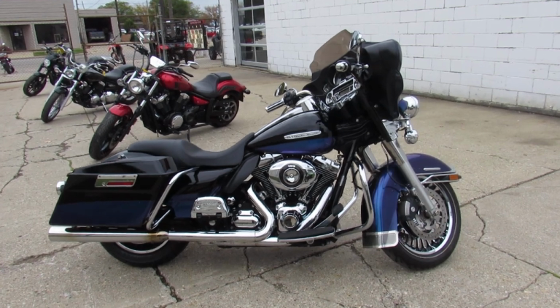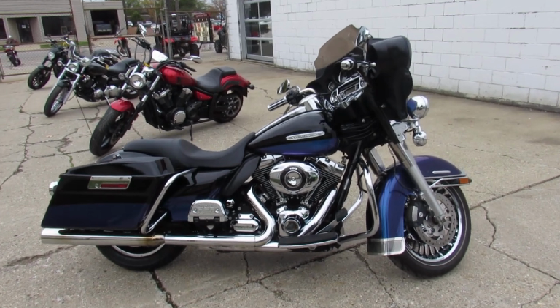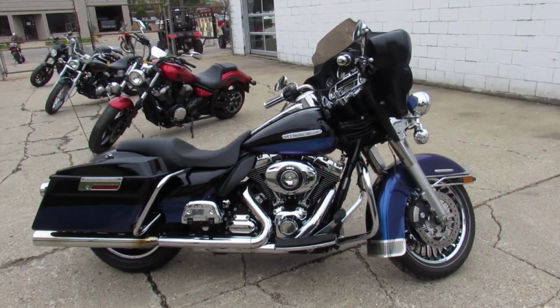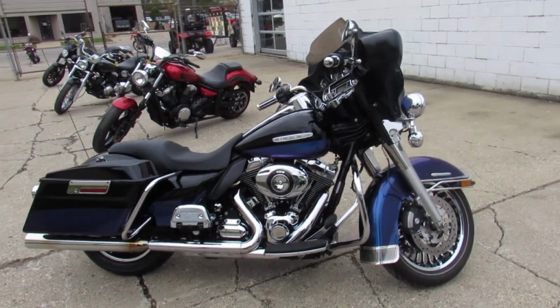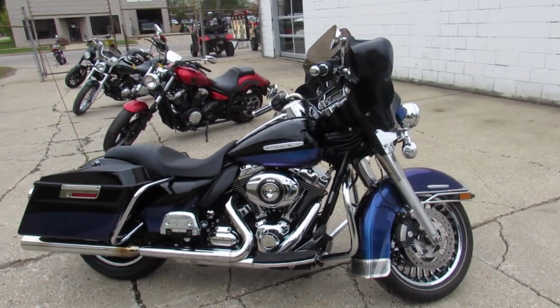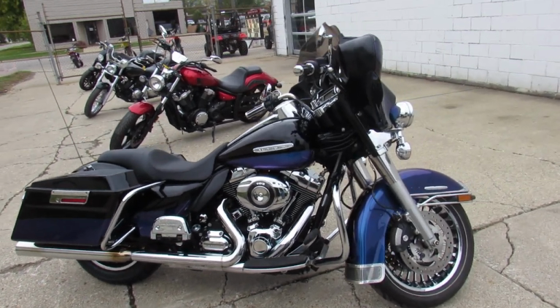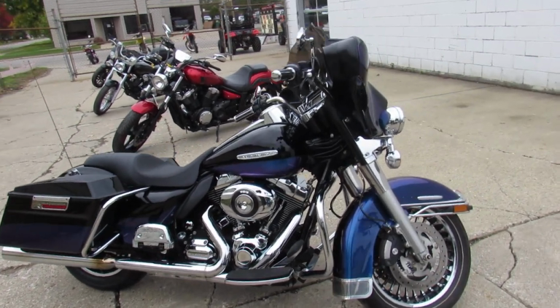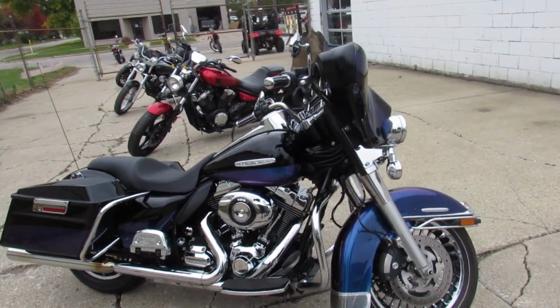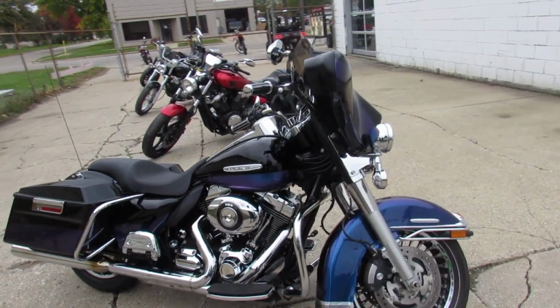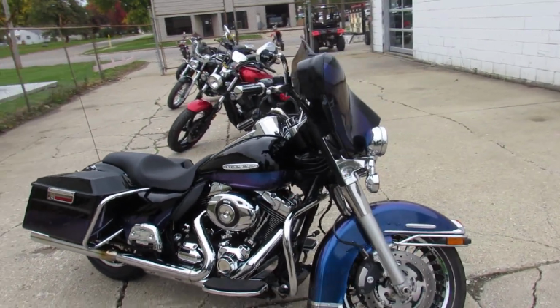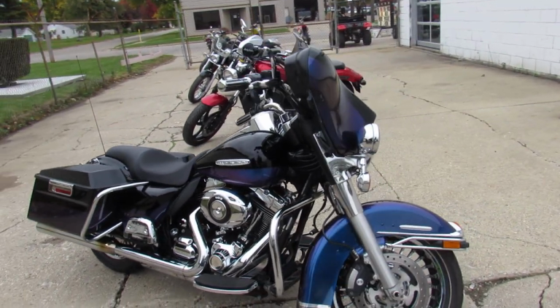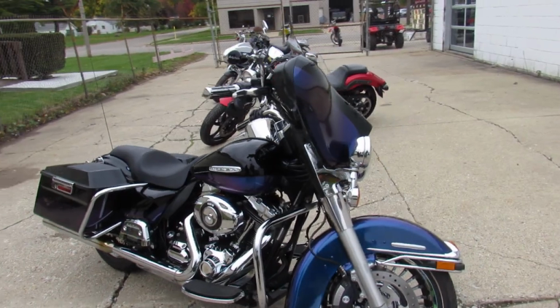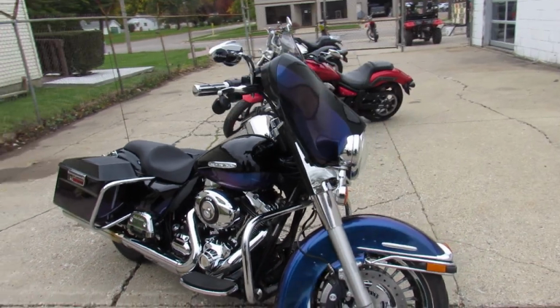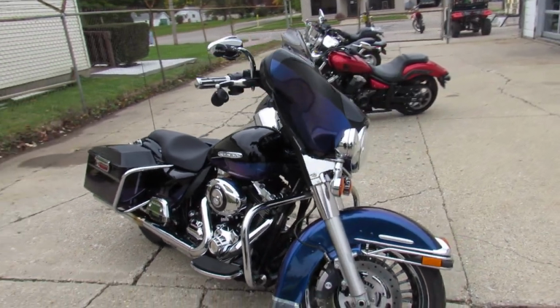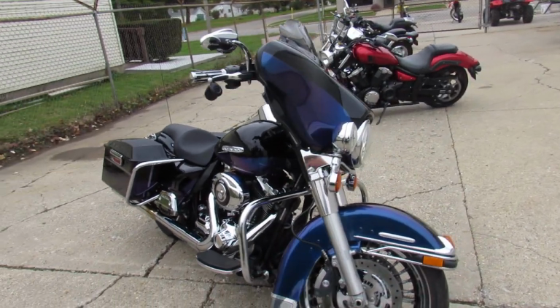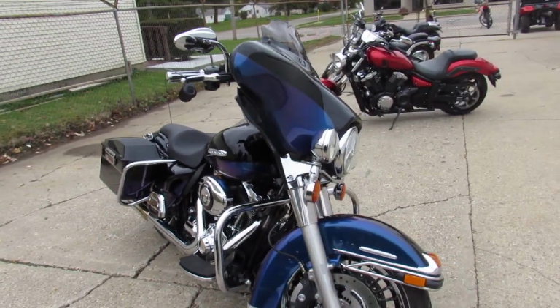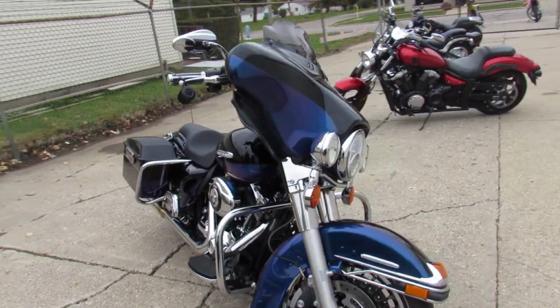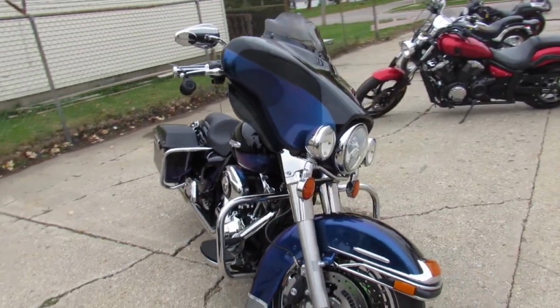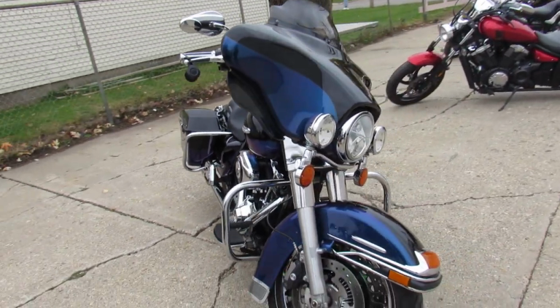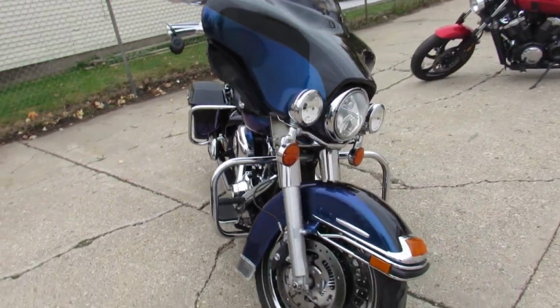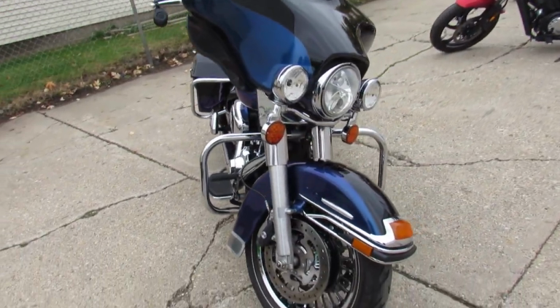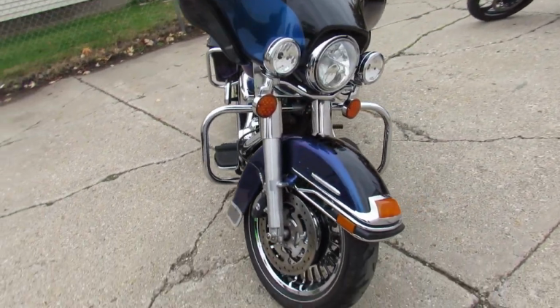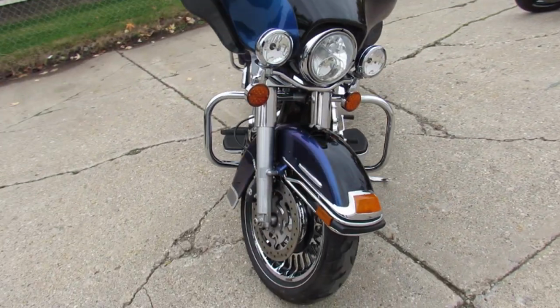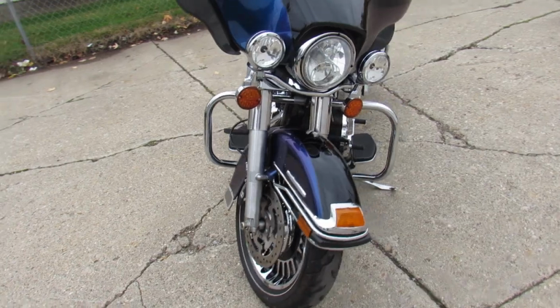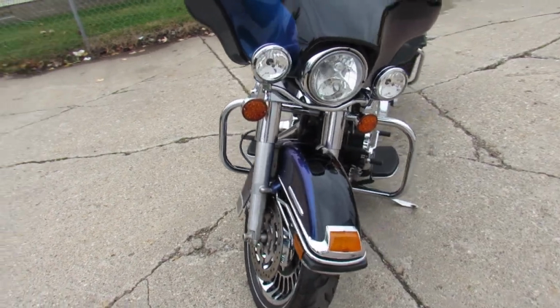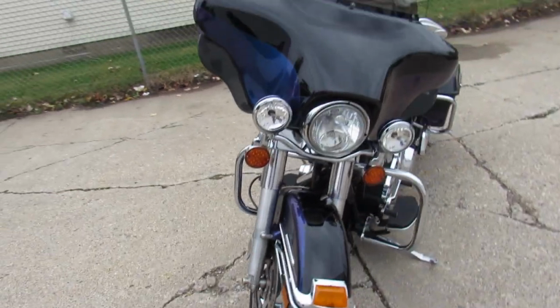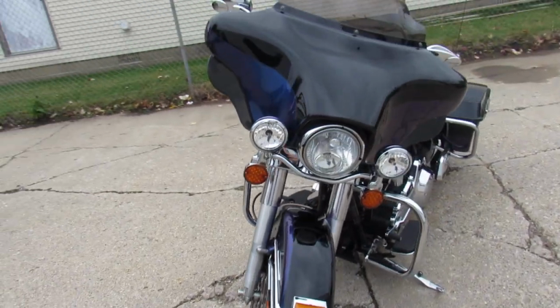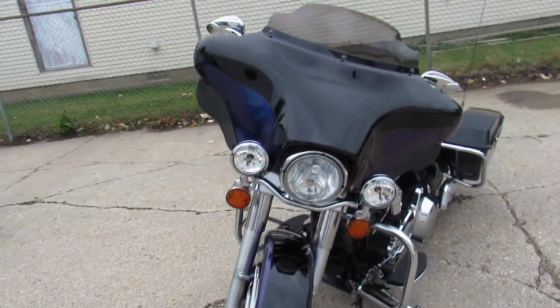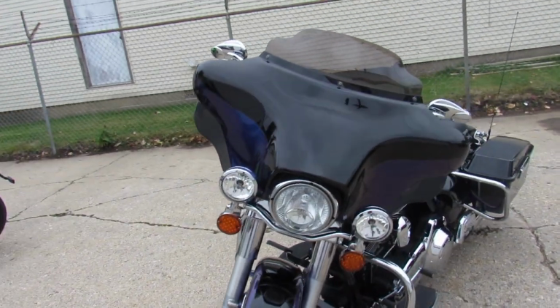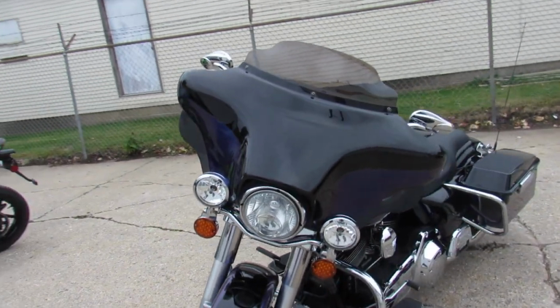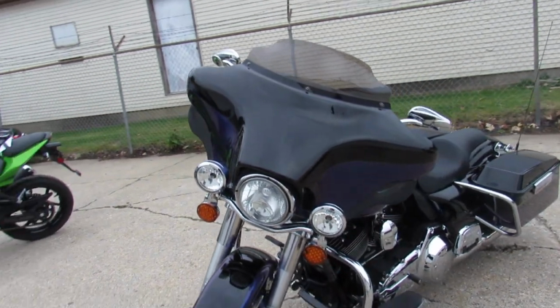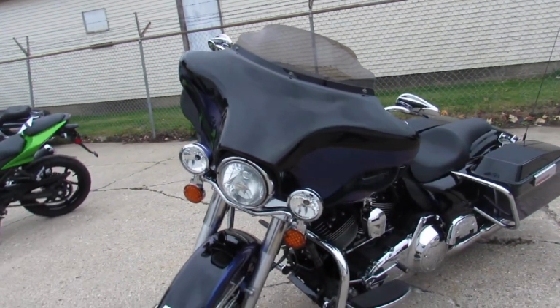Hey guys, ApprovalPowerSports.com here, doing videos on some used Harleys. This one here is a 2010 Limited, it's got the 103 cubic inch motor. A sharp bike — it's got the two-tone, I think they call that the black ice.